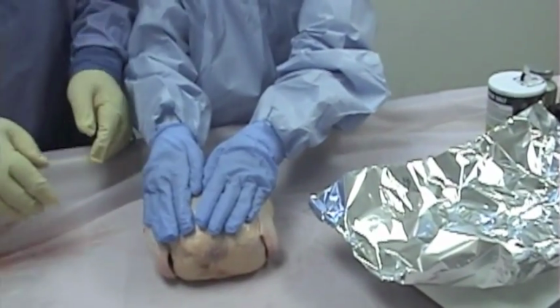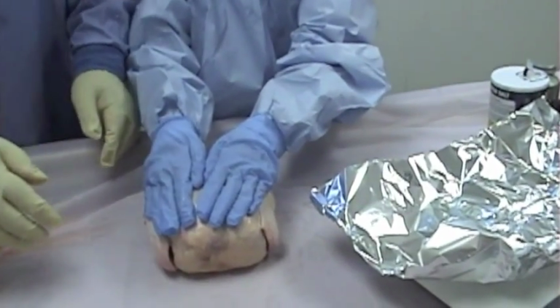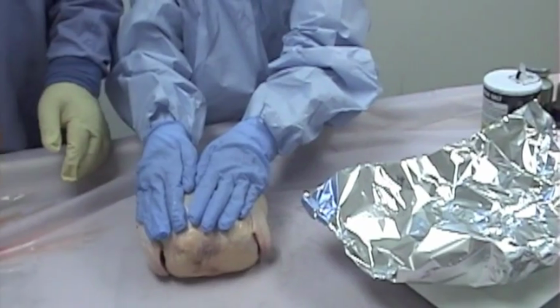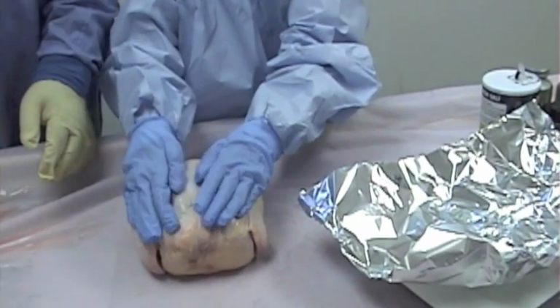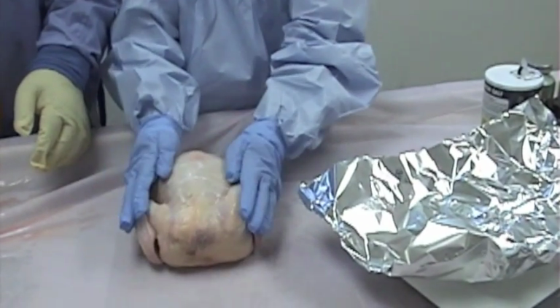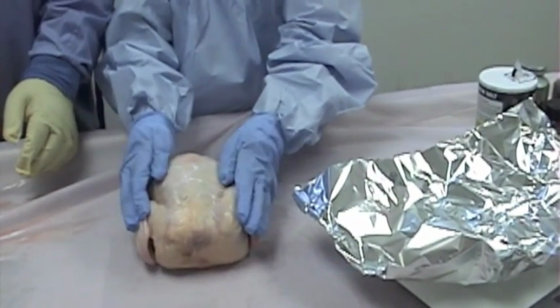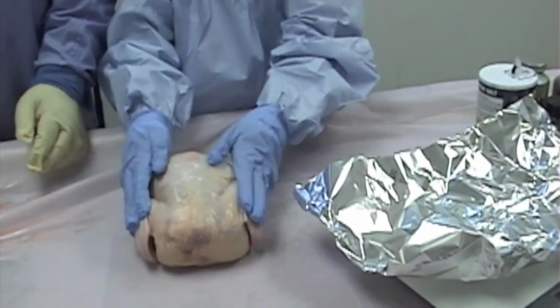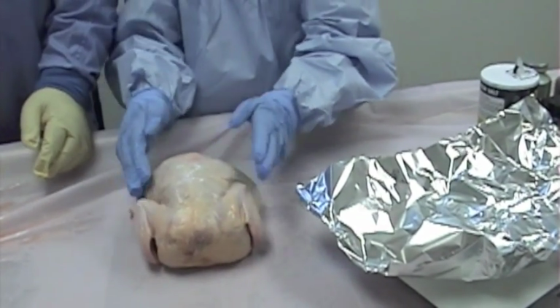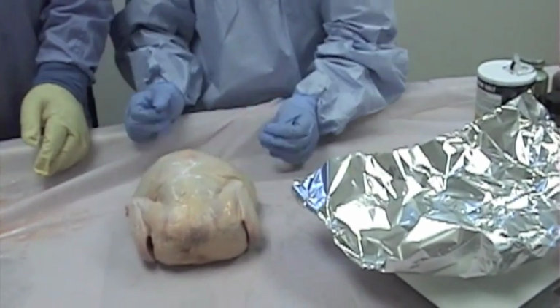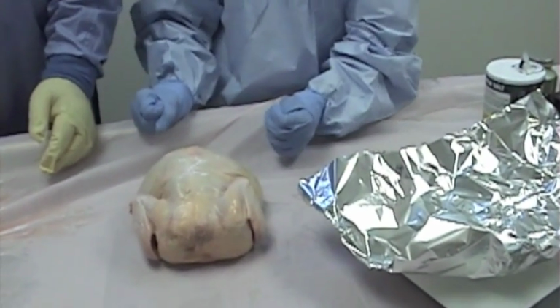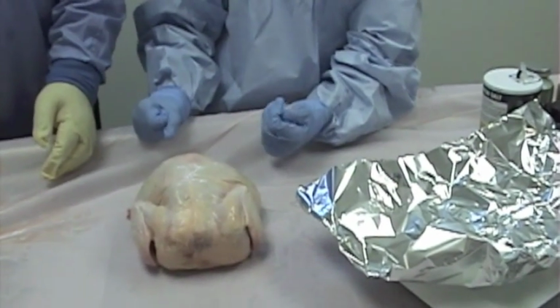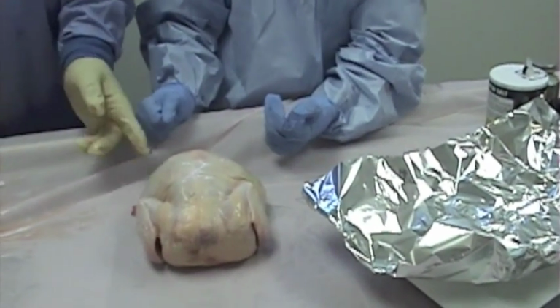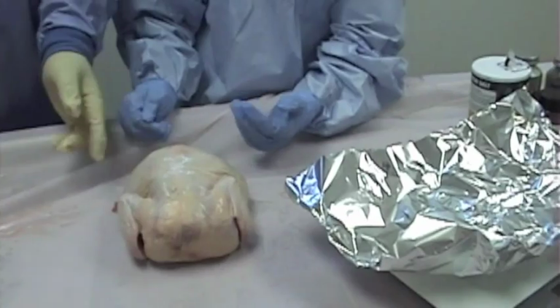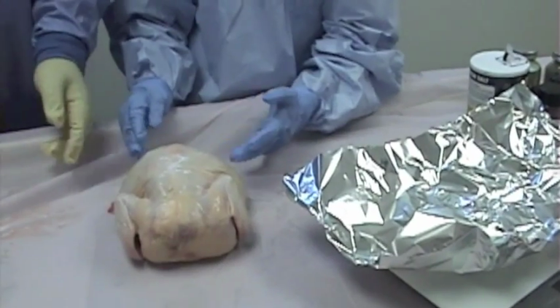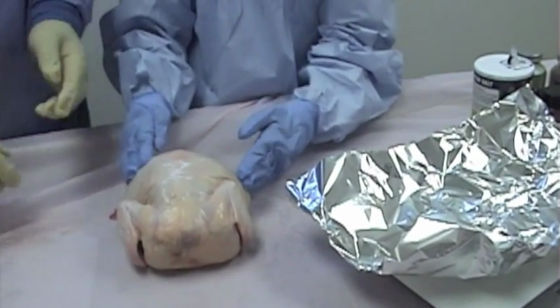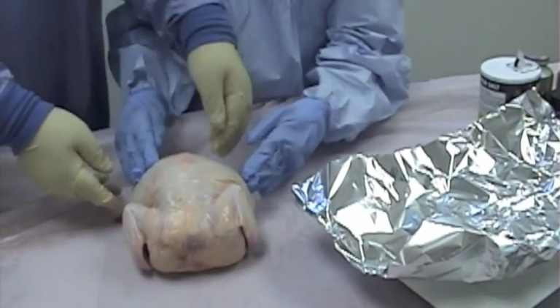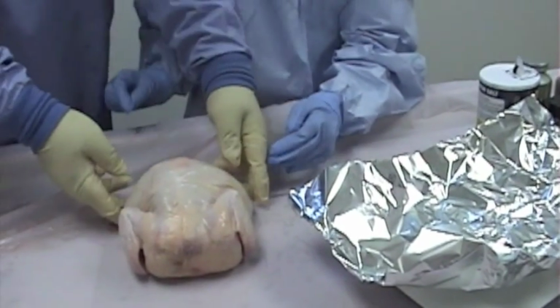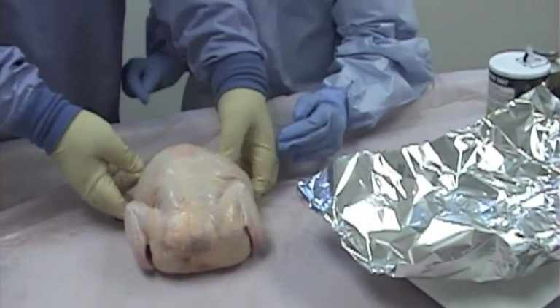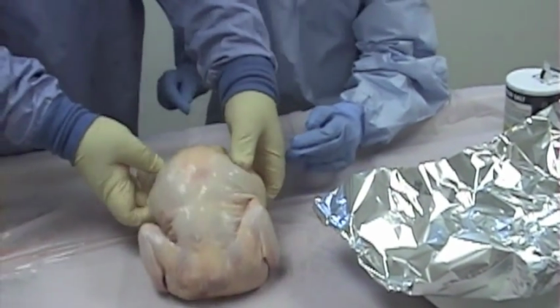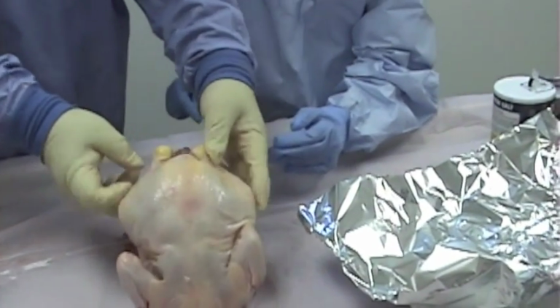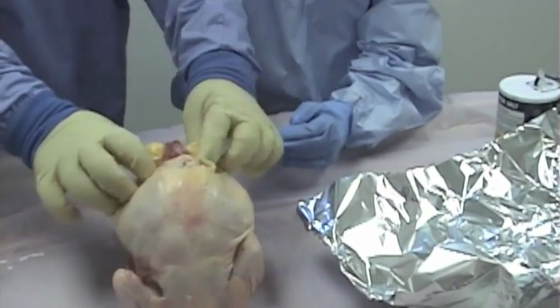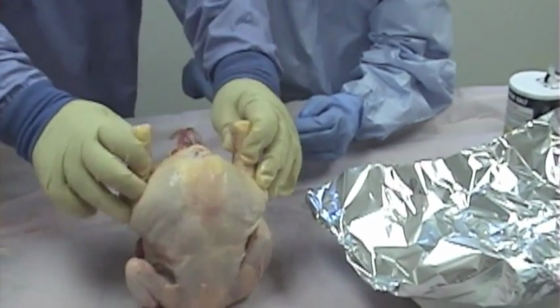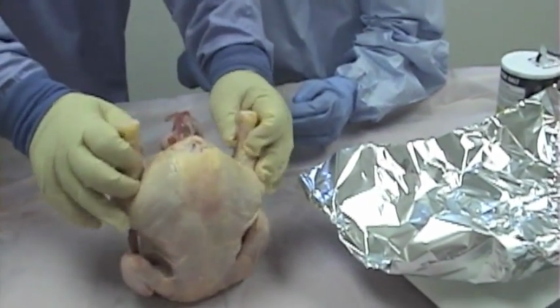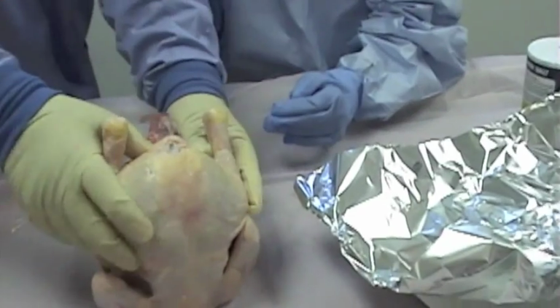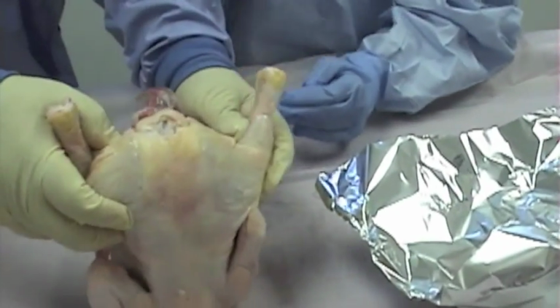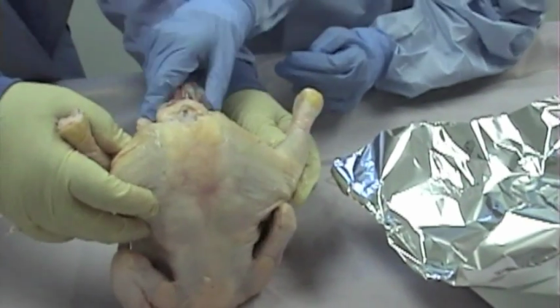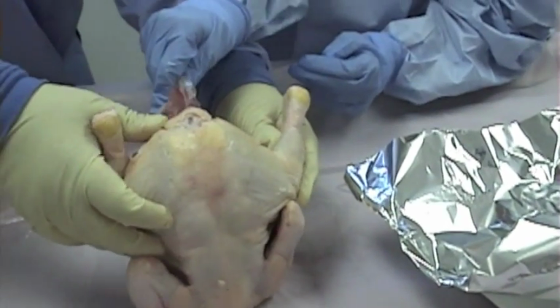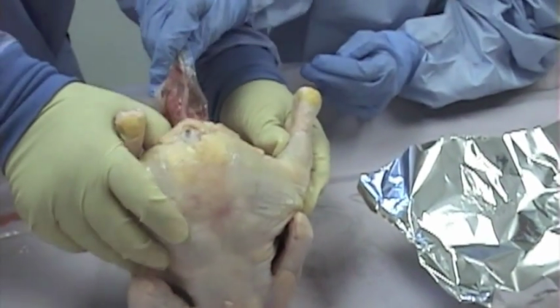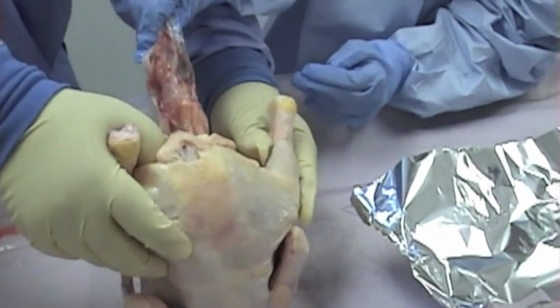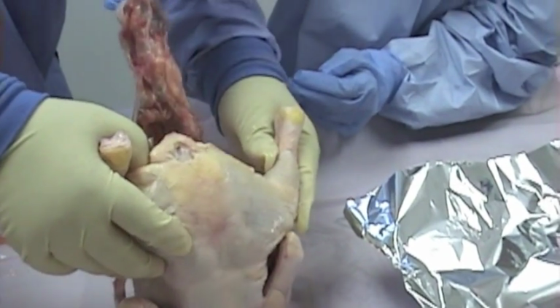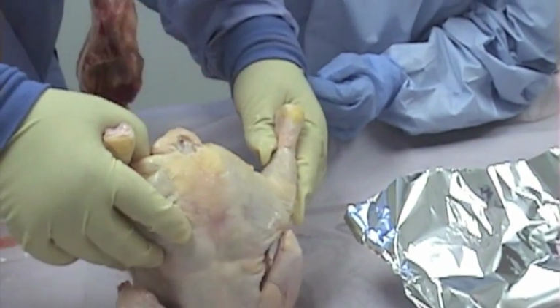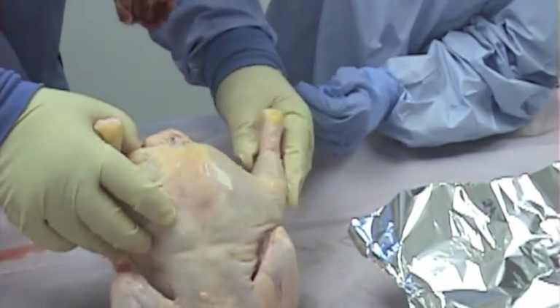Here's the mummified chicken. Now we're going to mummify it. We need to do like the Egyptians — we need to remove the insides. I'm going to hold it up and spread the legs. You pull that bag out and the stuff out right there. Pull it out. There you go.